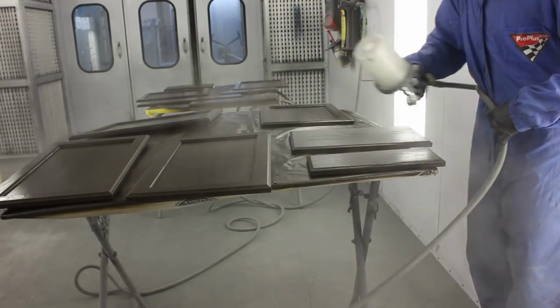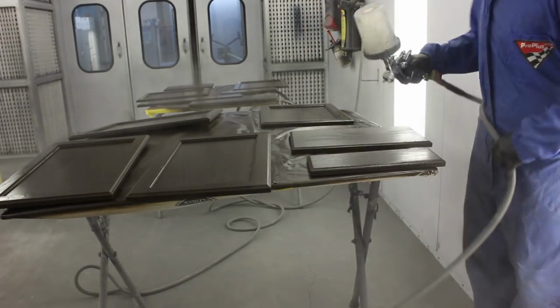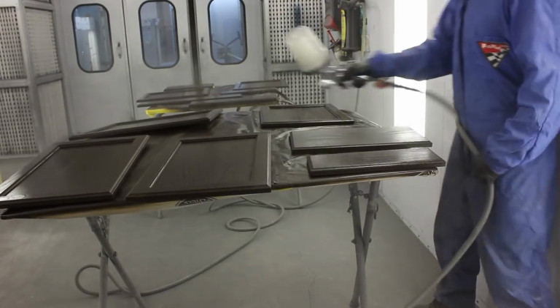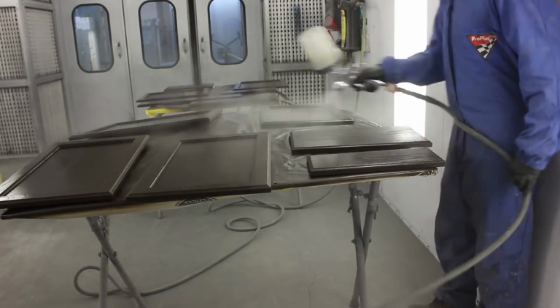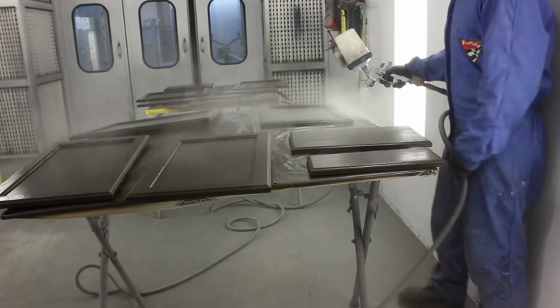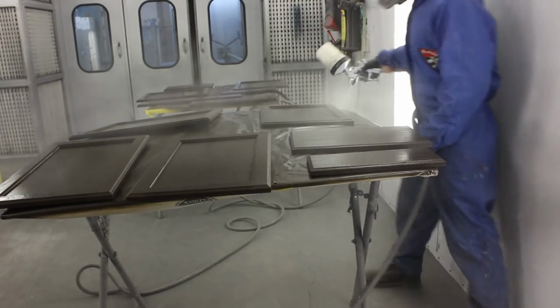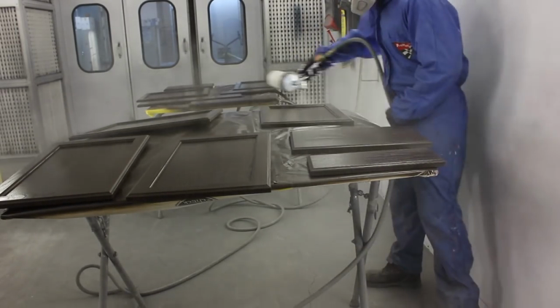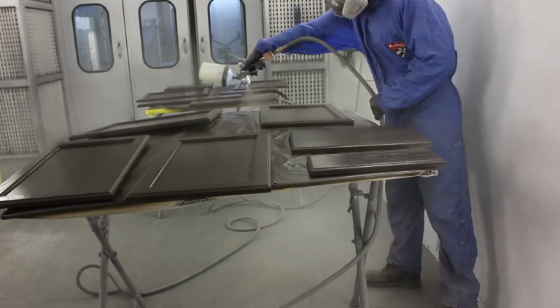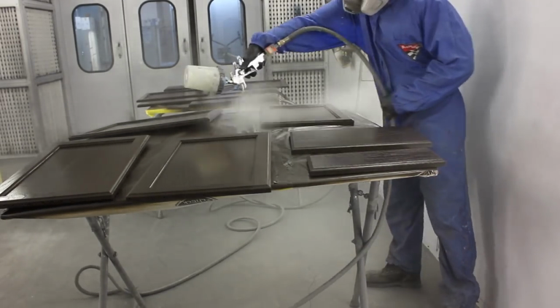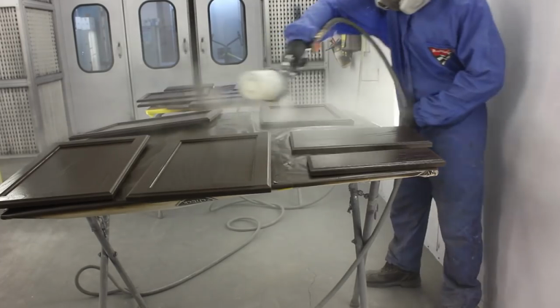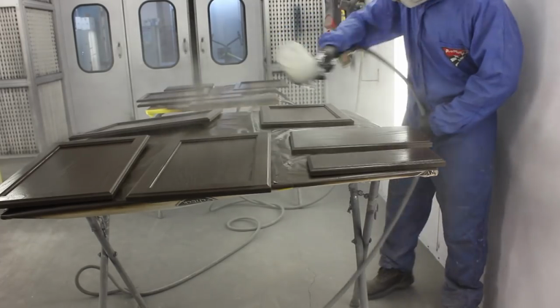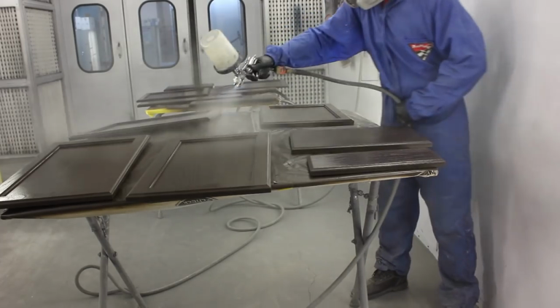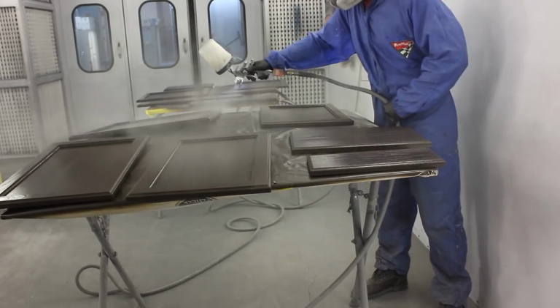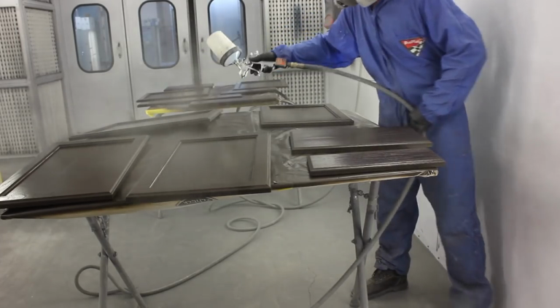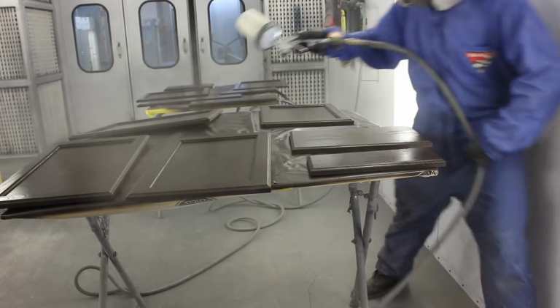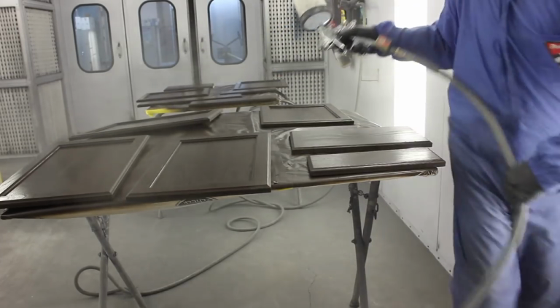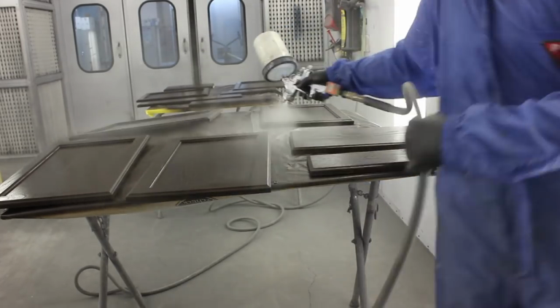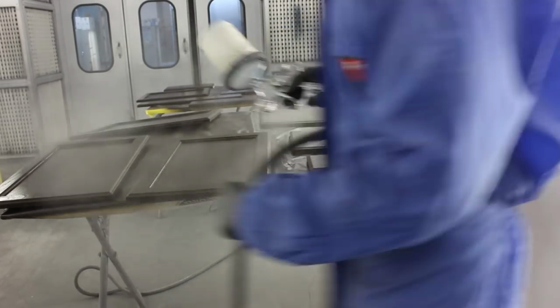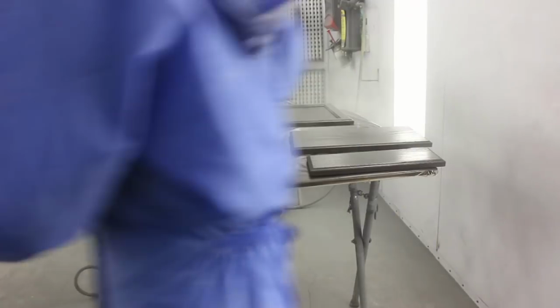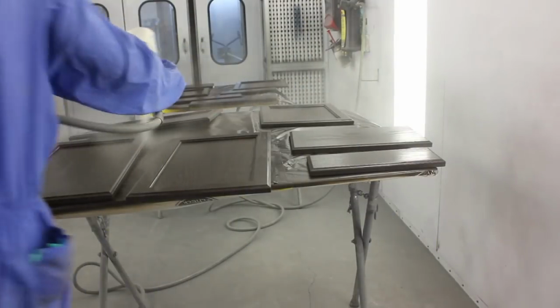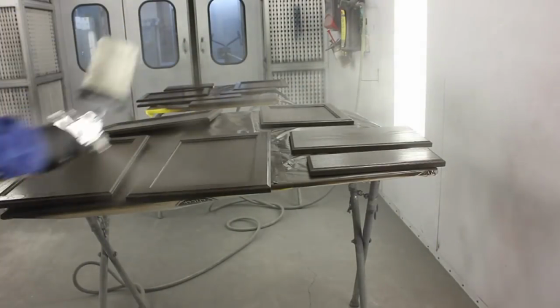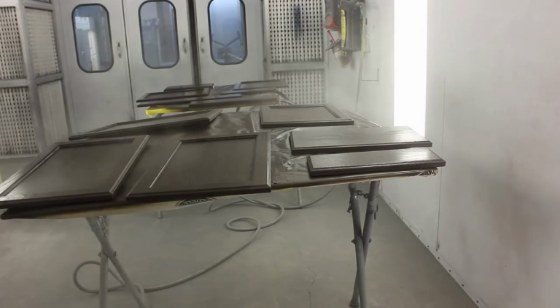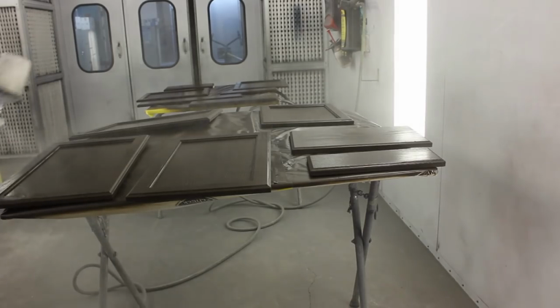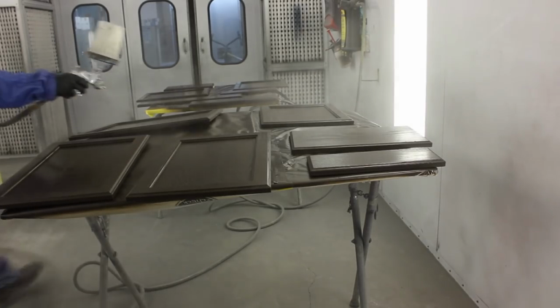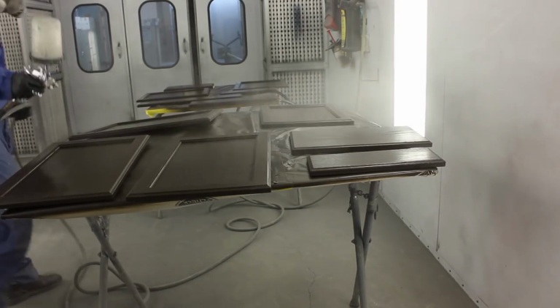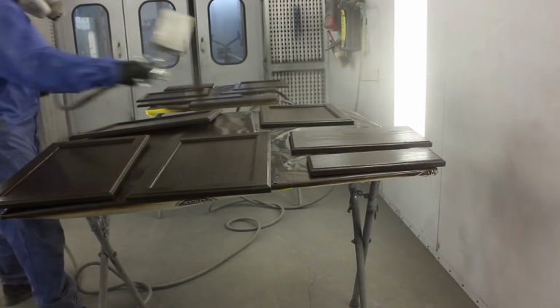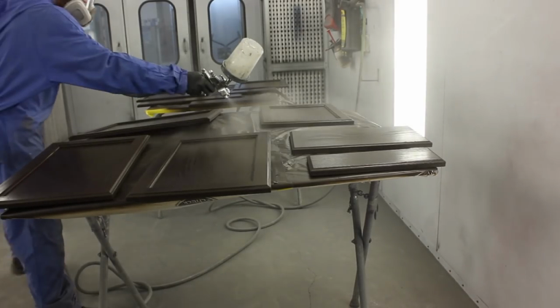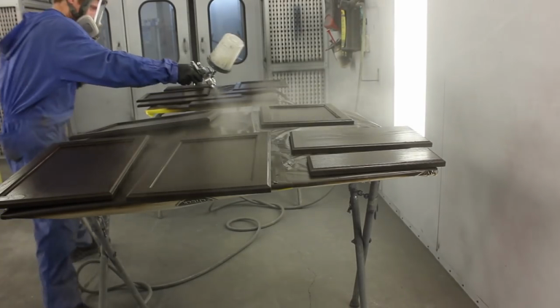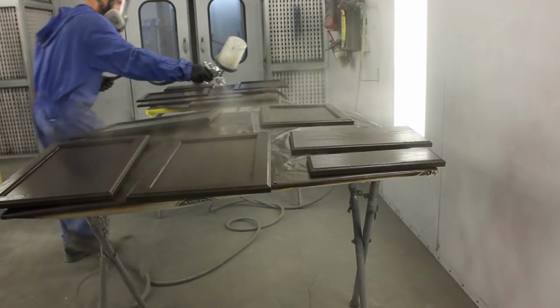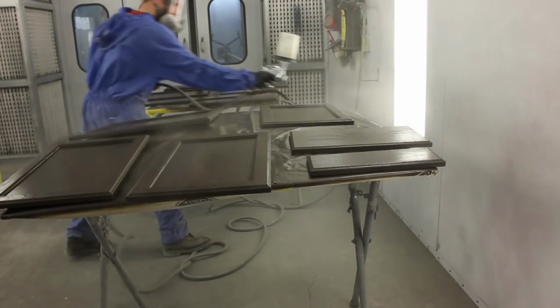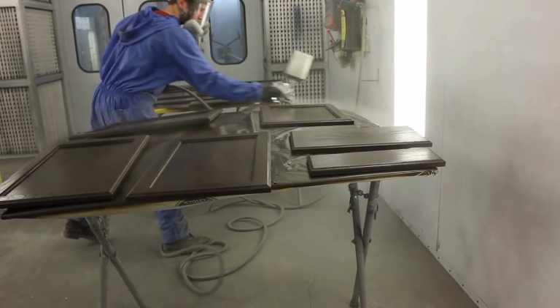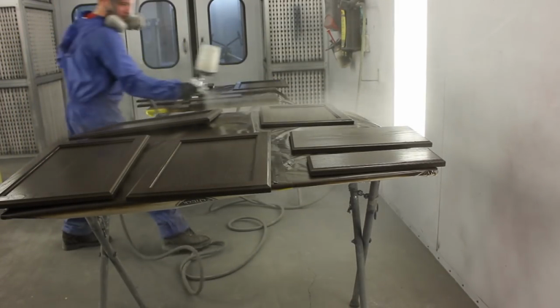I've got to paint the outside of these first with the flat clear, then flip them over after they've dried so I can do the insides of the doors. So it's a bit of a multi-step process with these things.